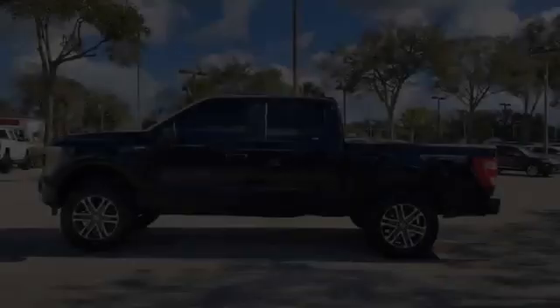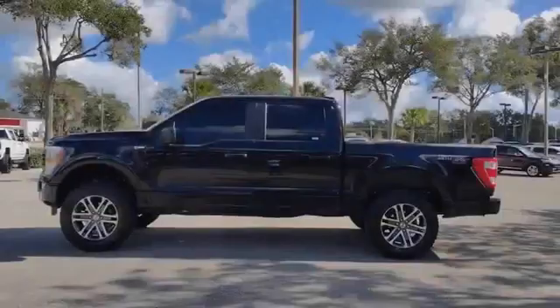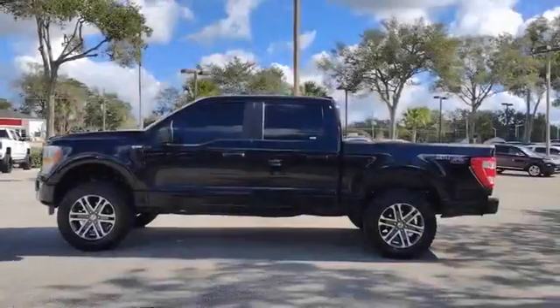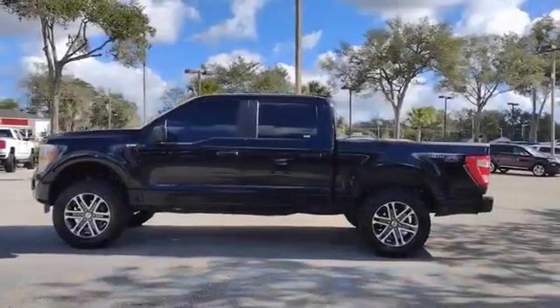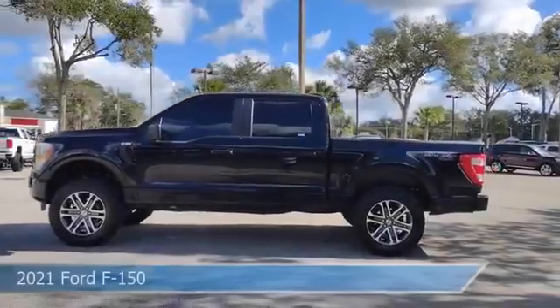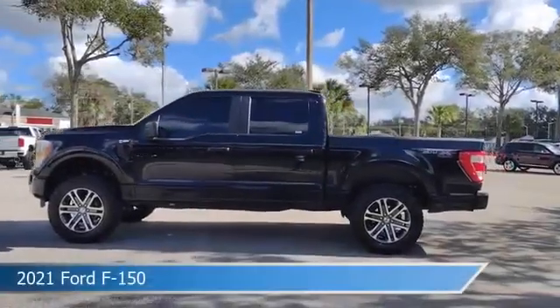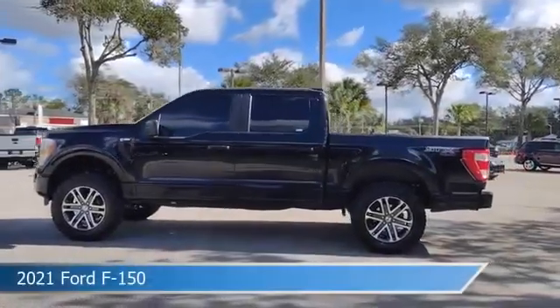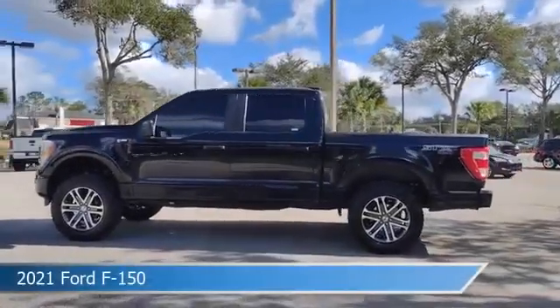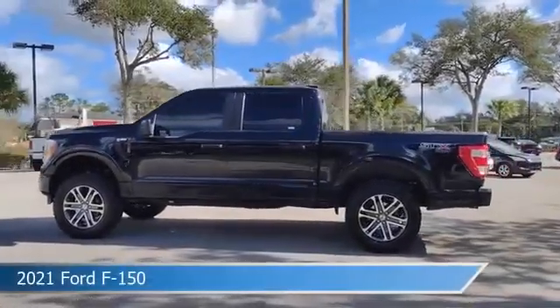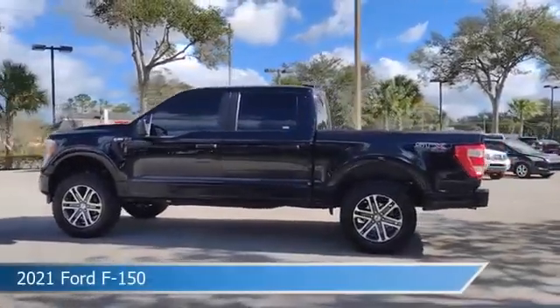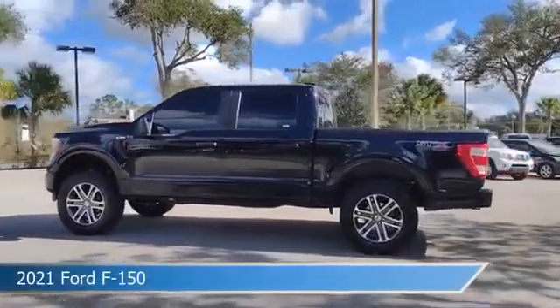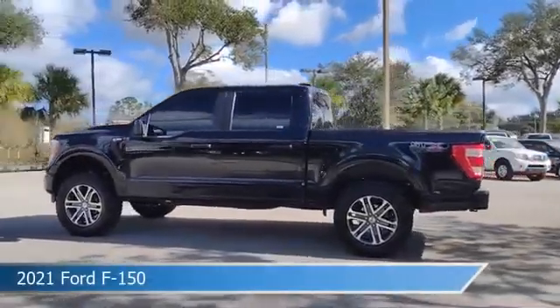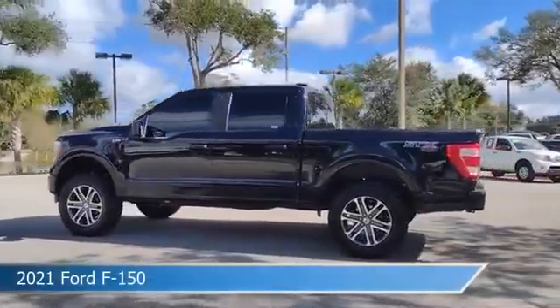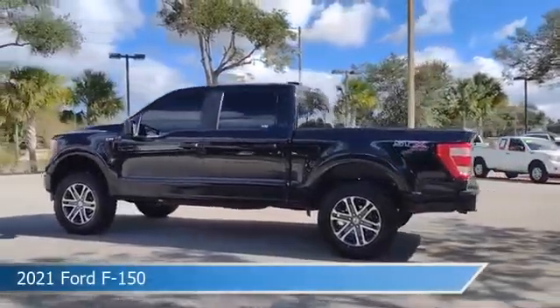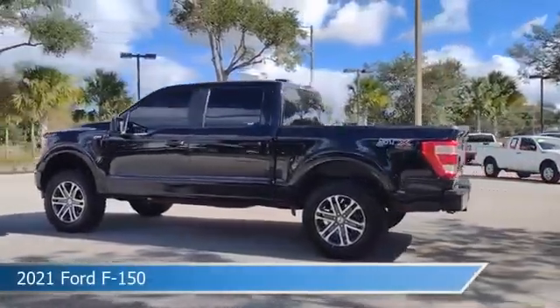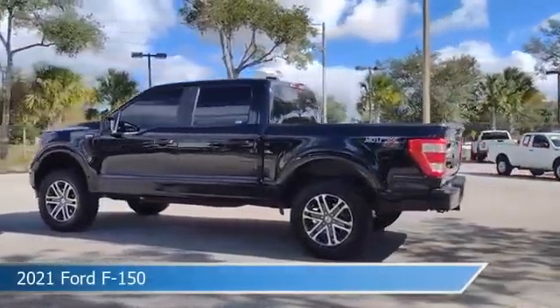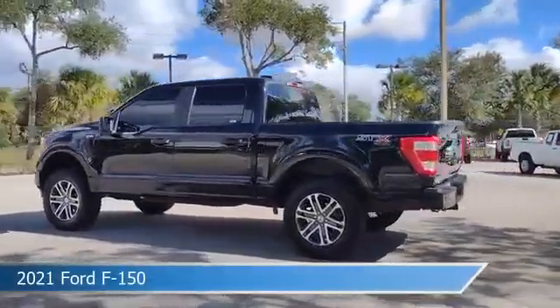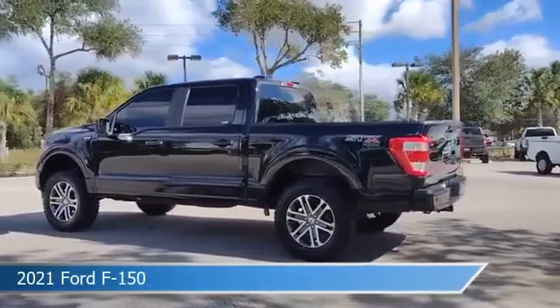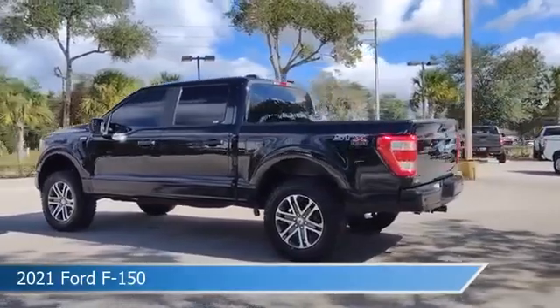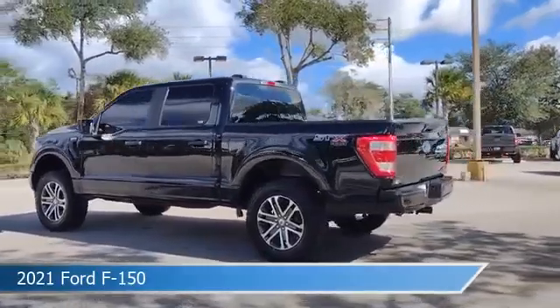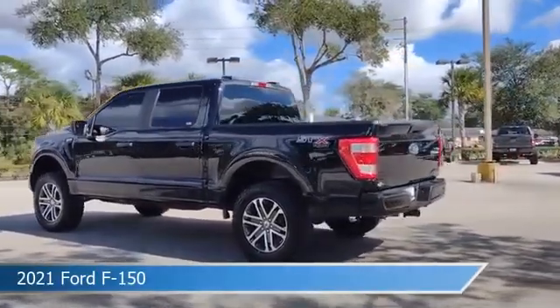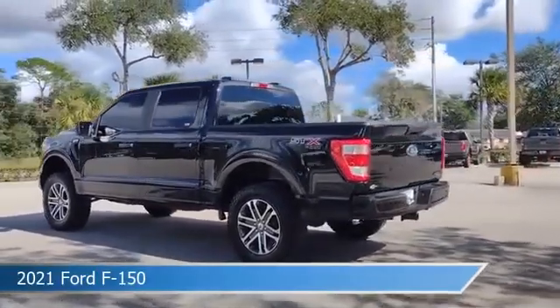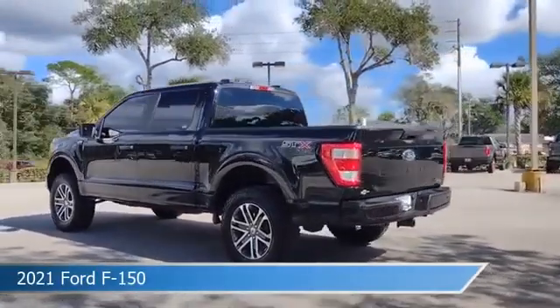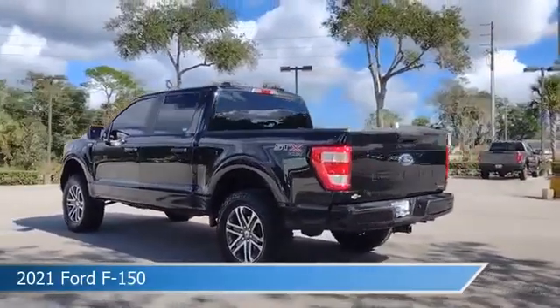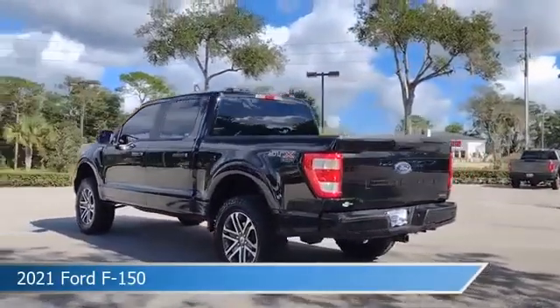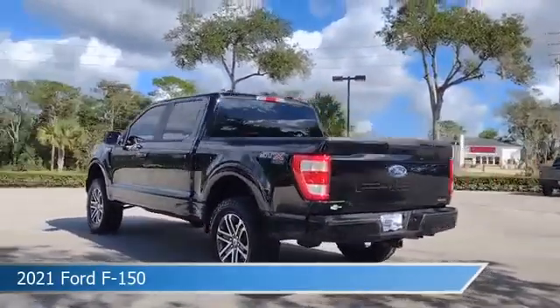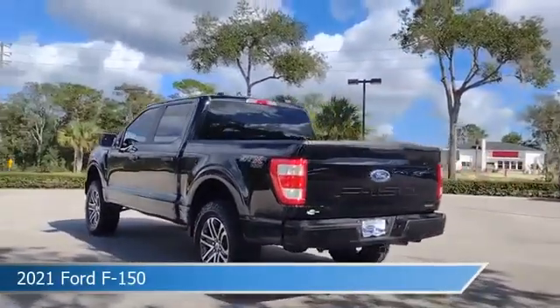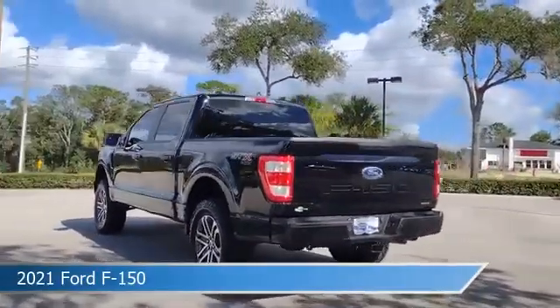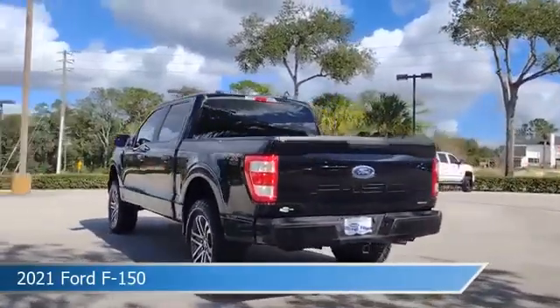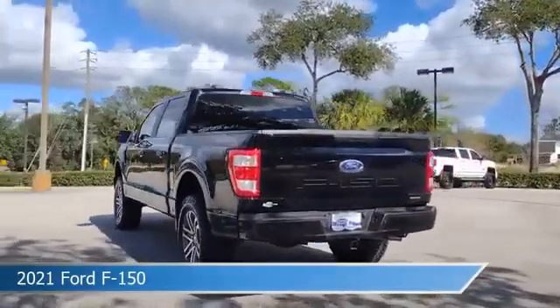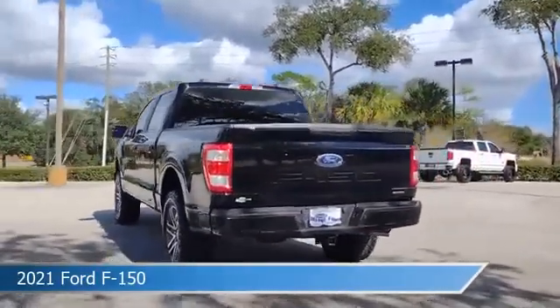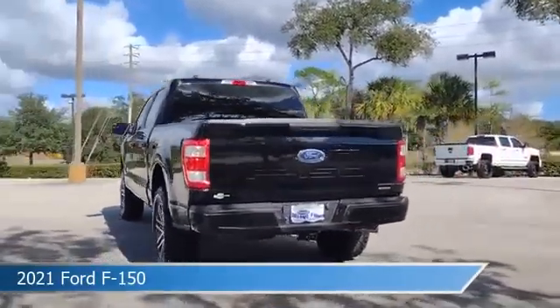Take a look at this 2021 Ford F-150, equipped with a 10-speed automatic transmission in agate black metallic.